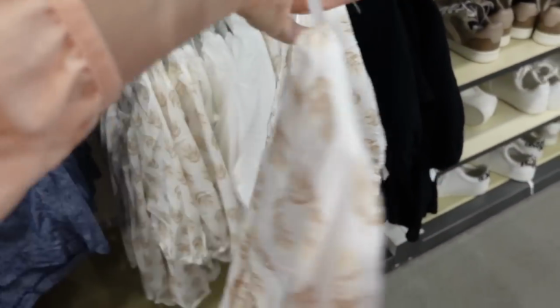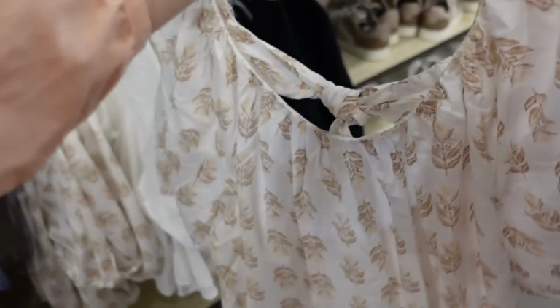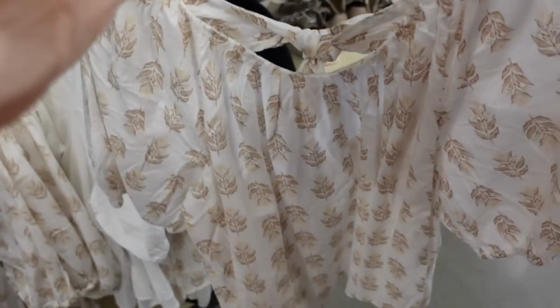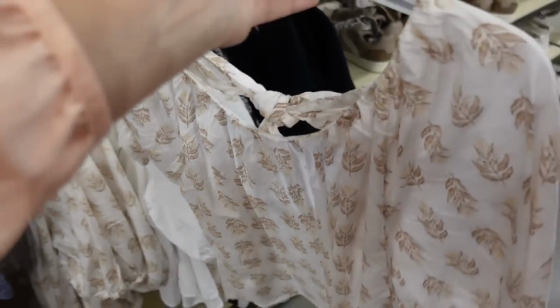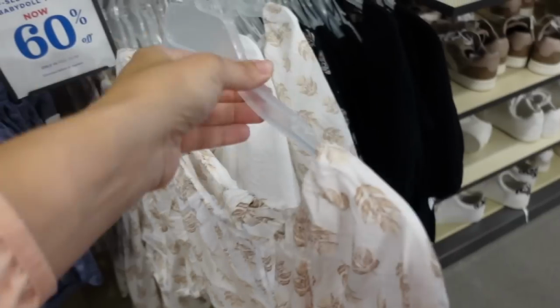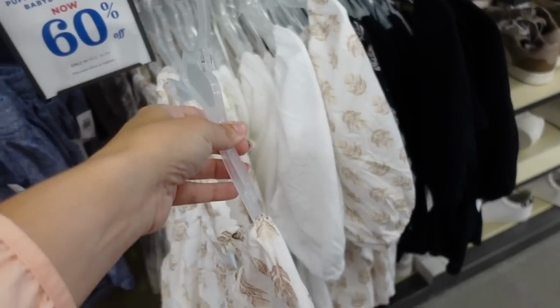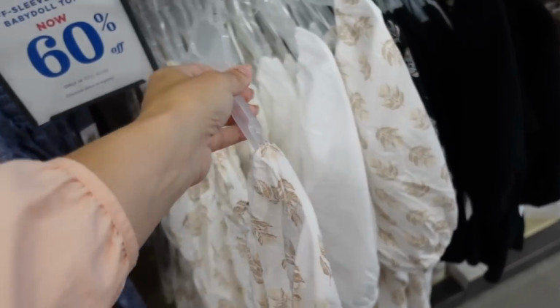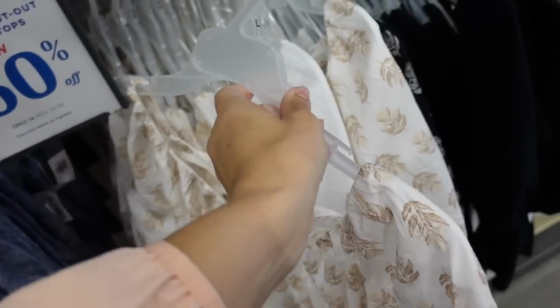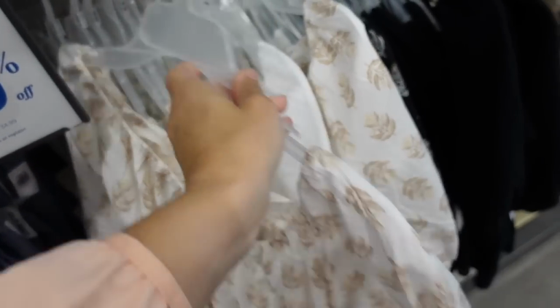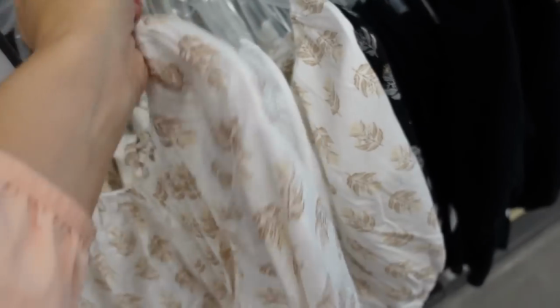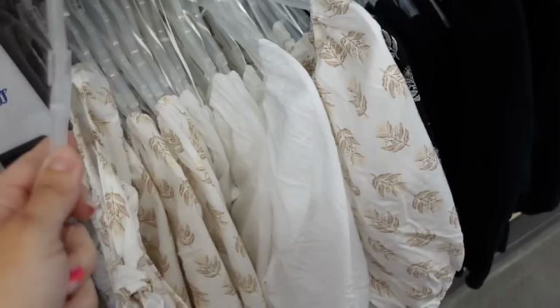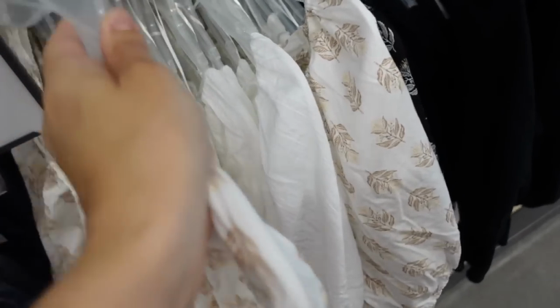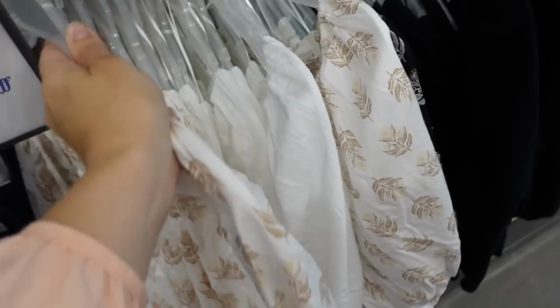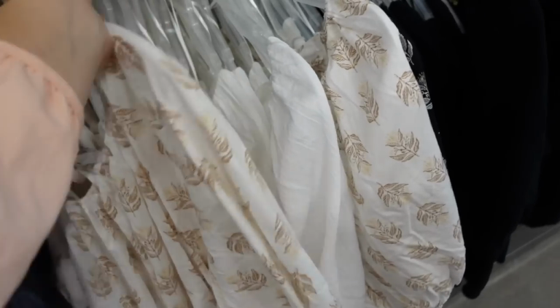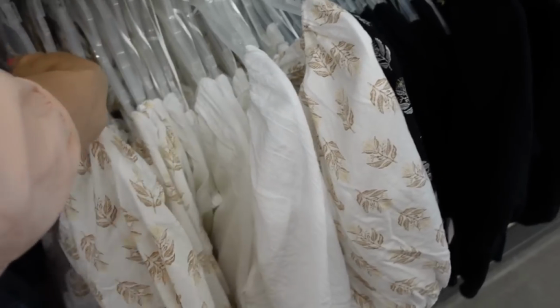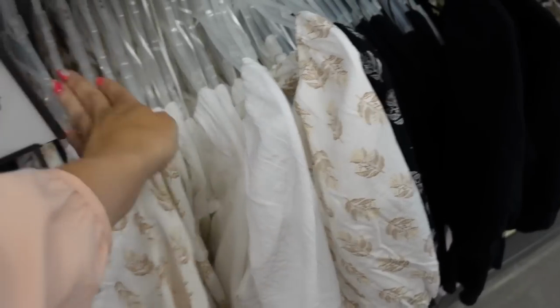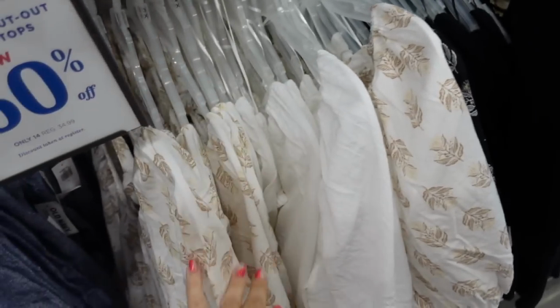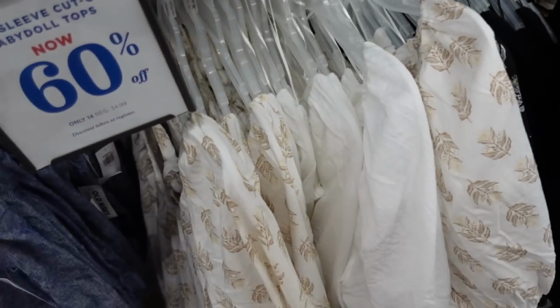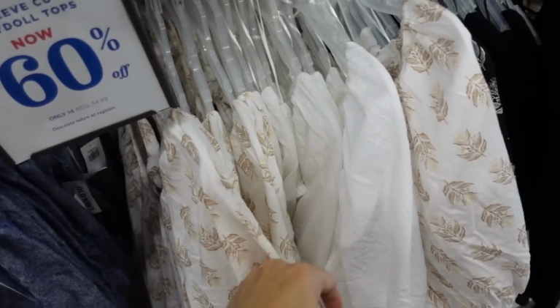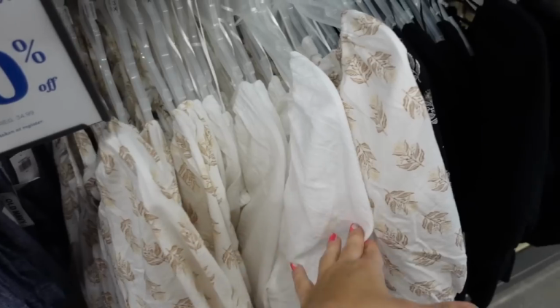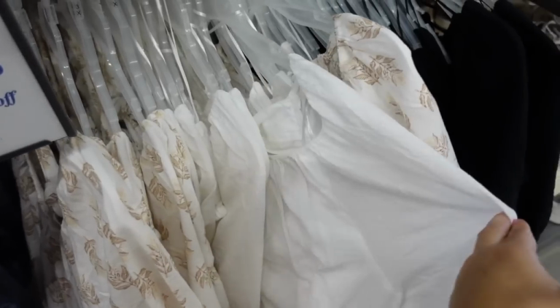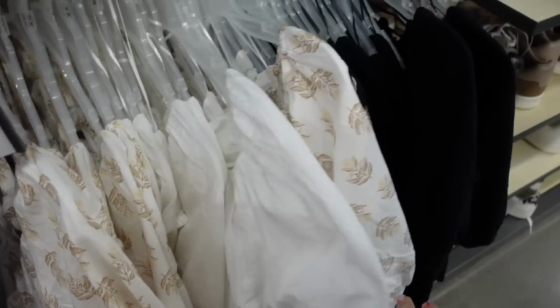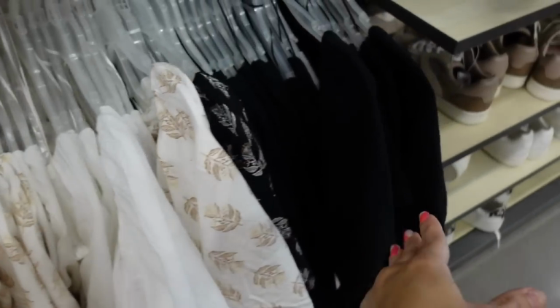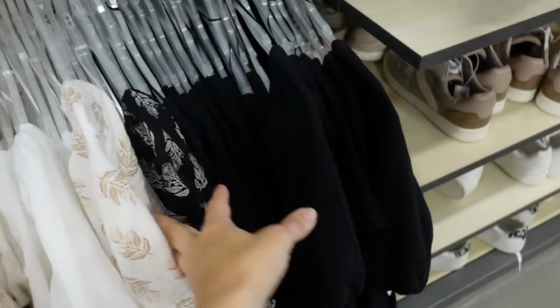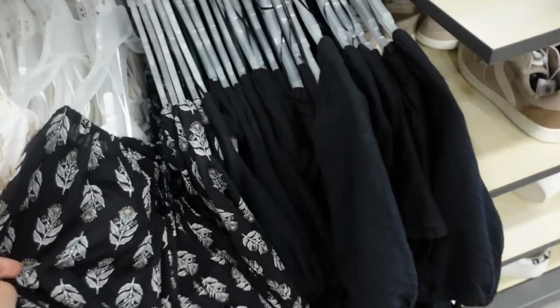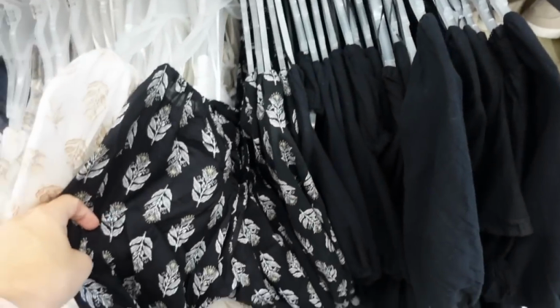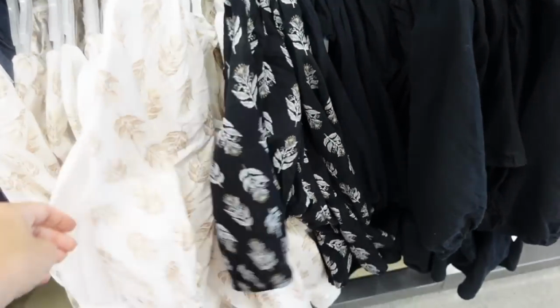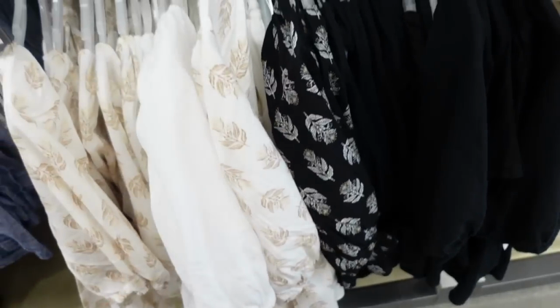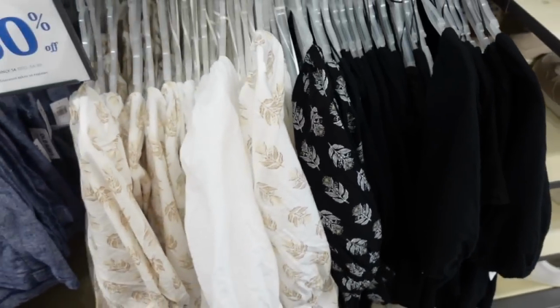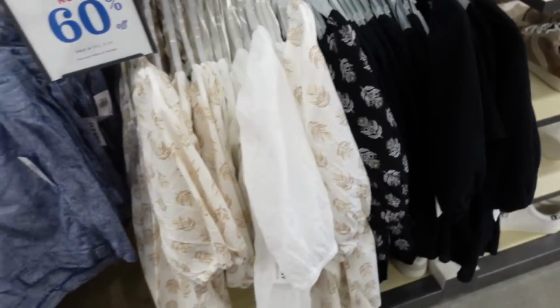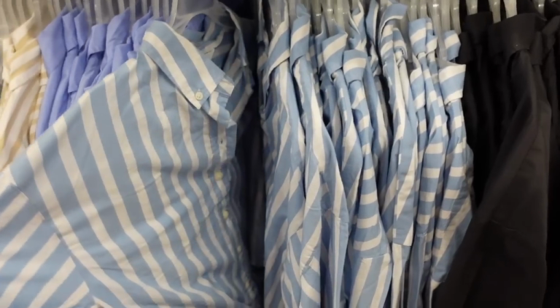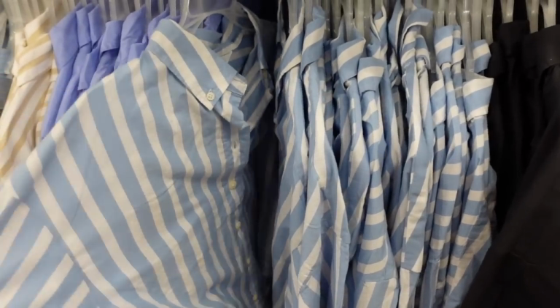Baby doll tops with the tie in the back come in lots of prints and colors or solids, on sale for $14, regularly $34.99 — really good price. In white and brown, solid white, black, and black and white.